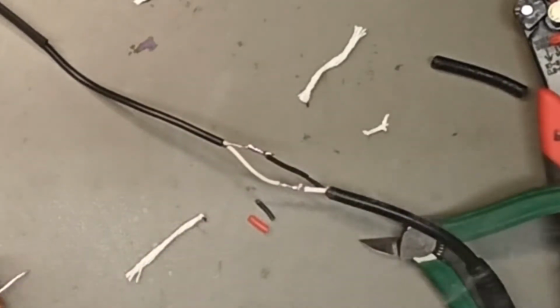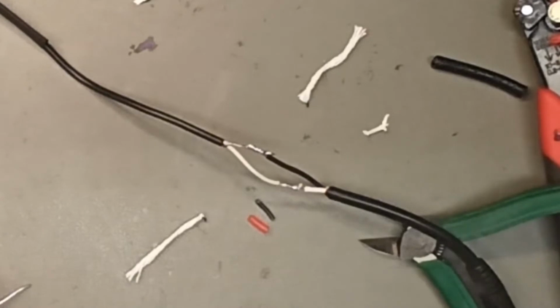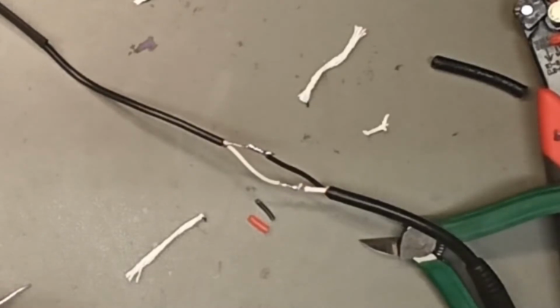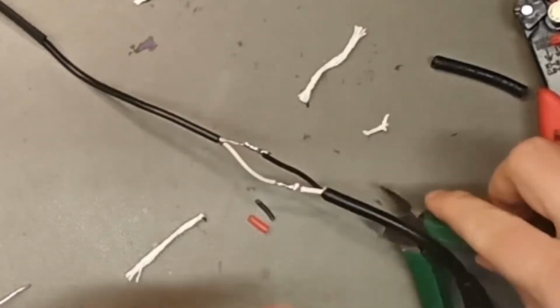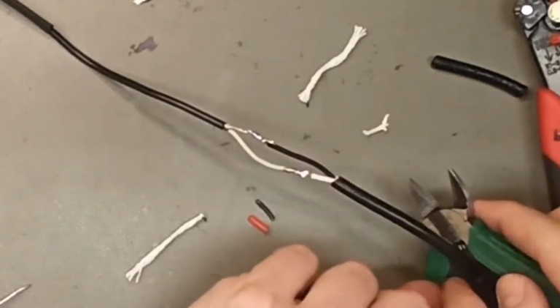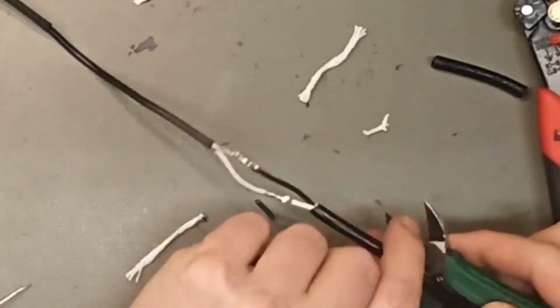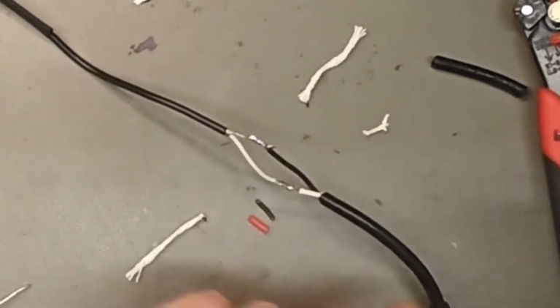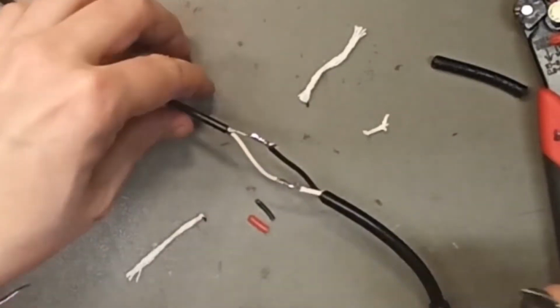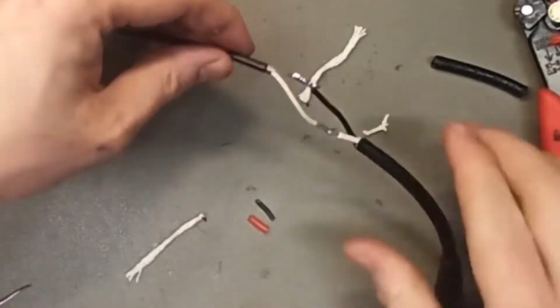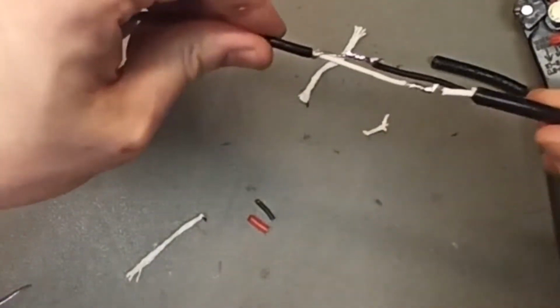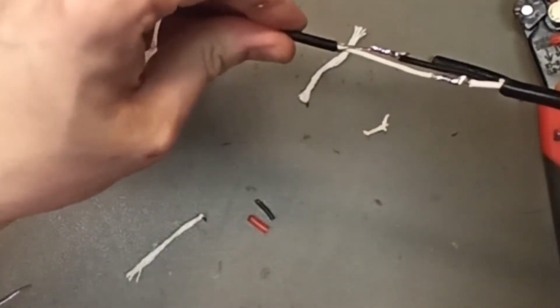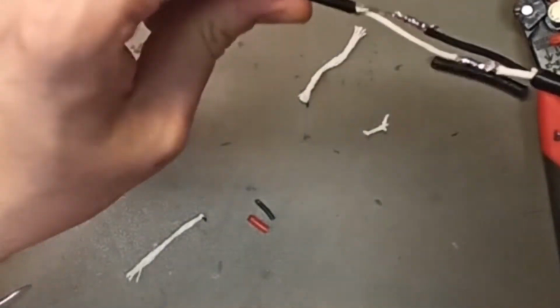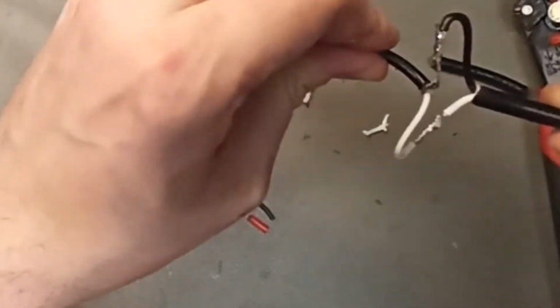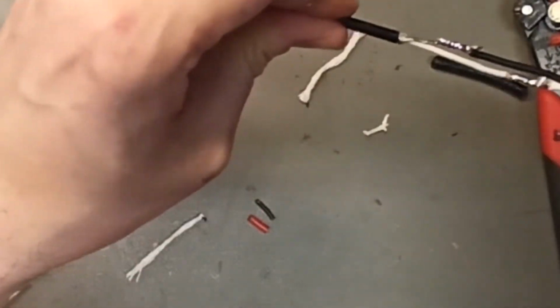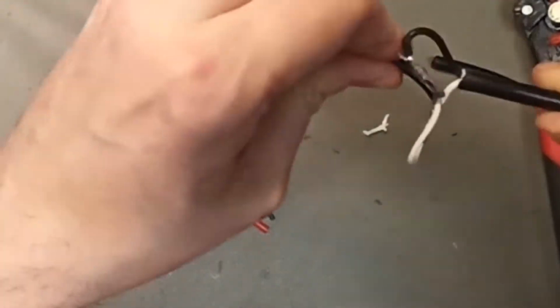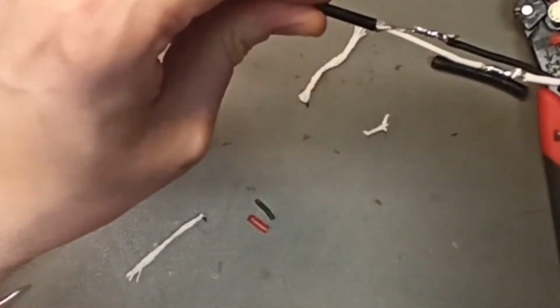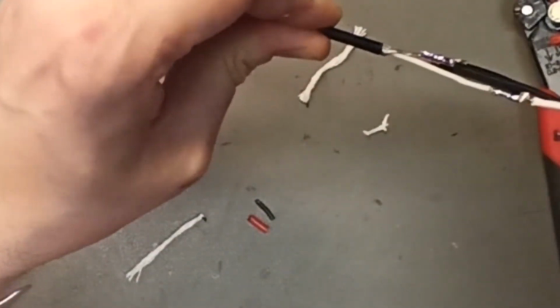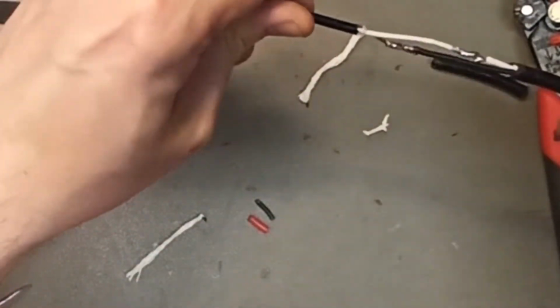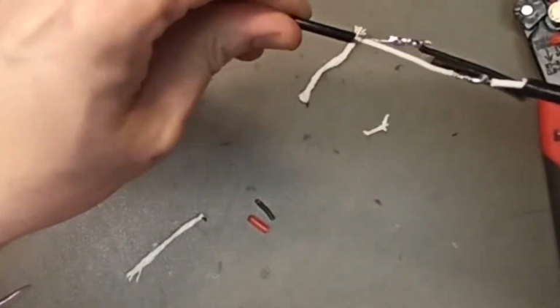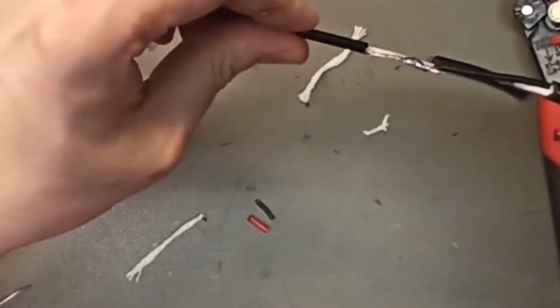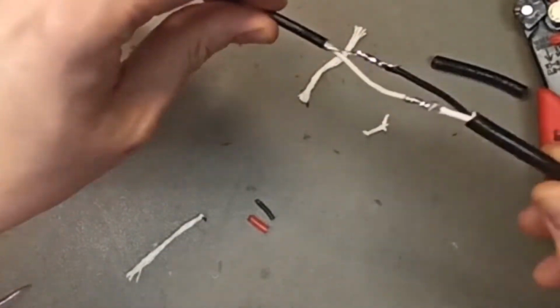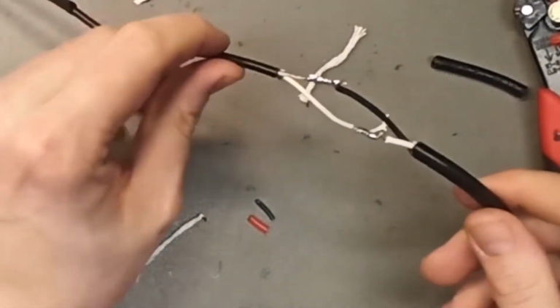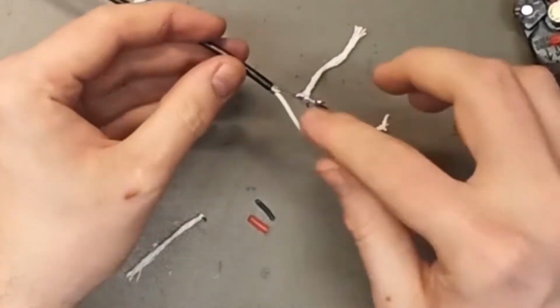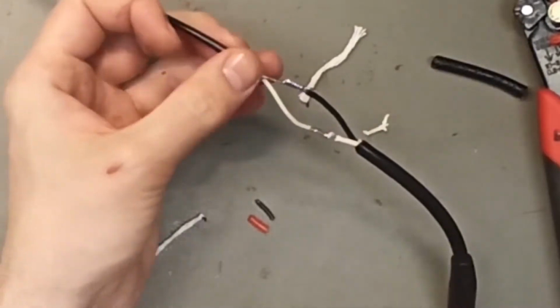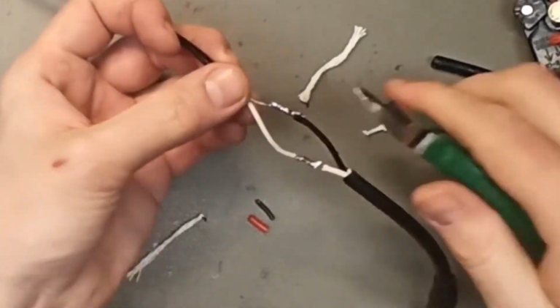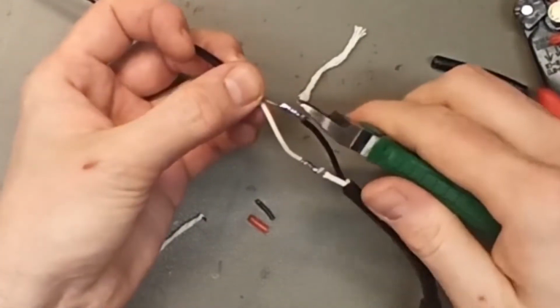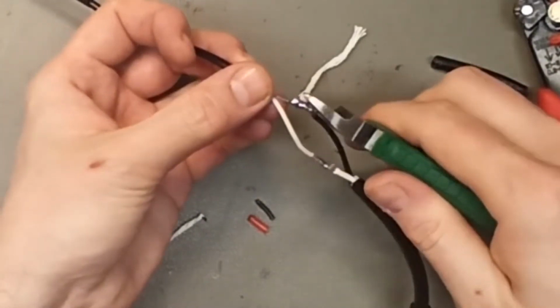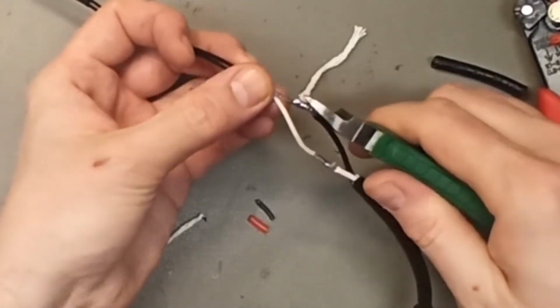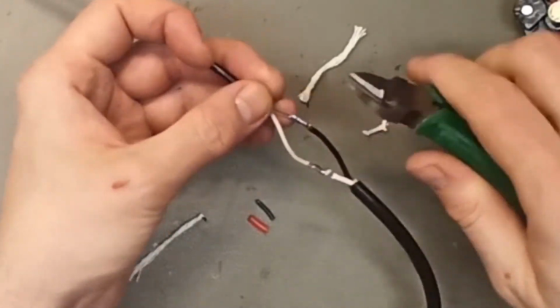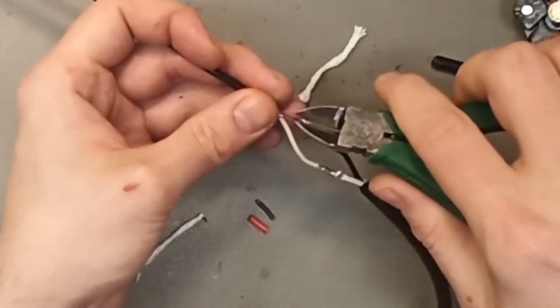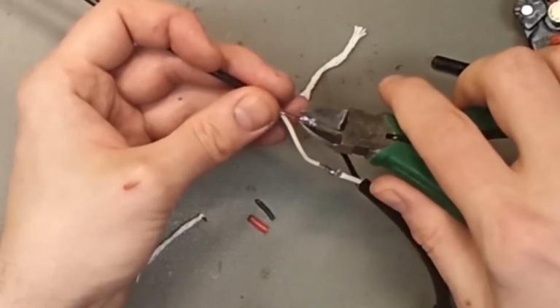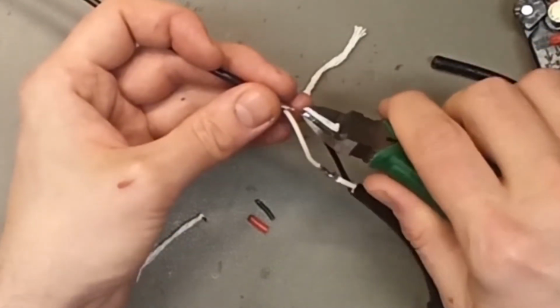That's good enough — now we're almost done. Now the joints are at different positions, so no matter how hard they pull or what they do, they cannot short-circuit, at least at this point. I think that is very important on chargers.